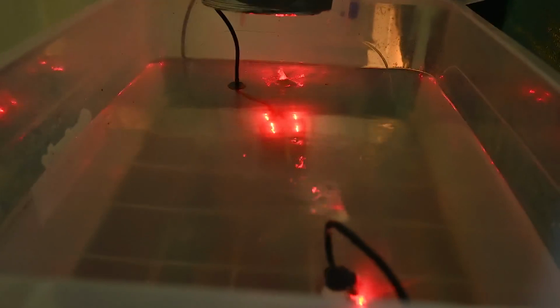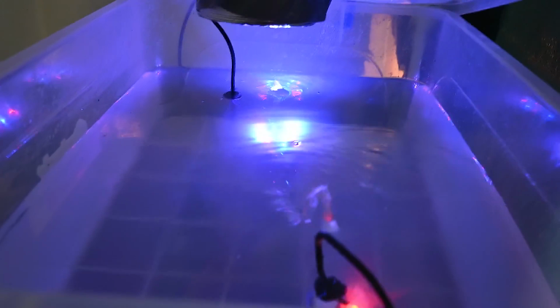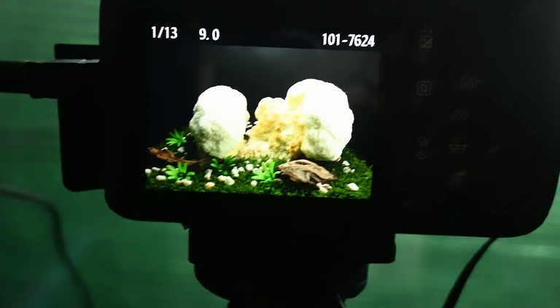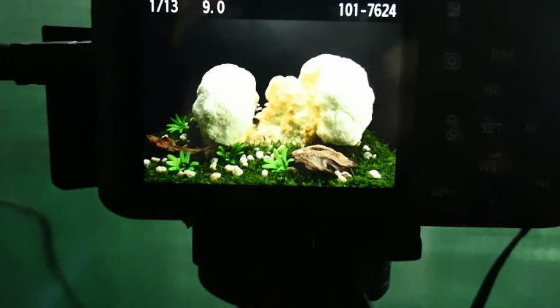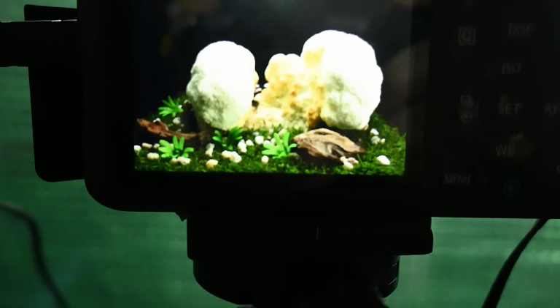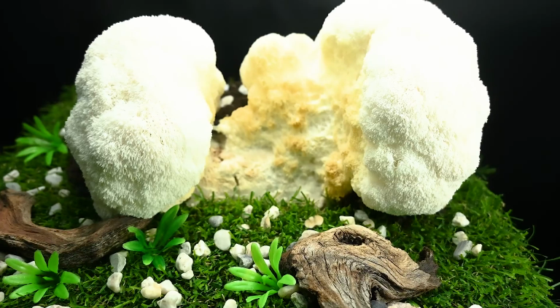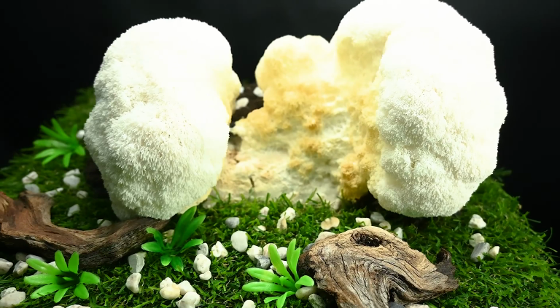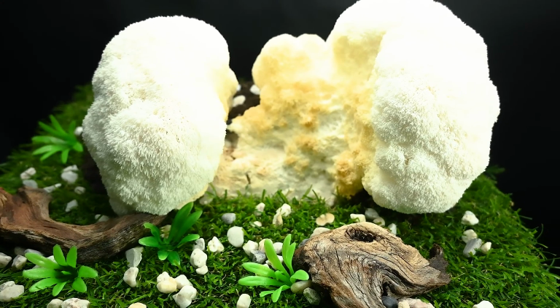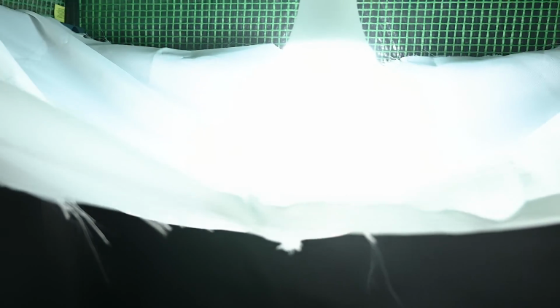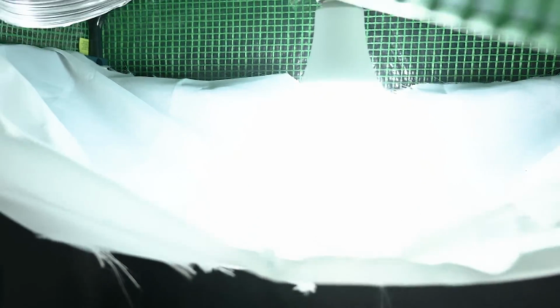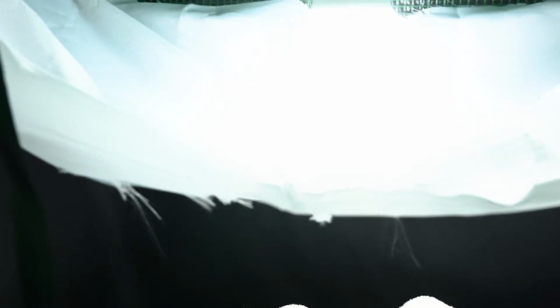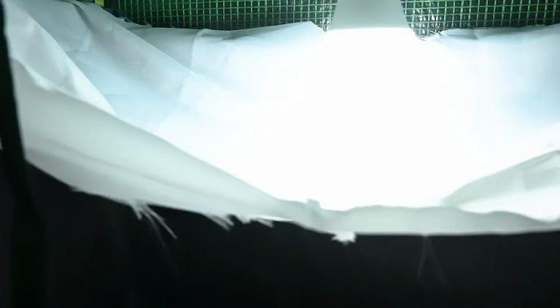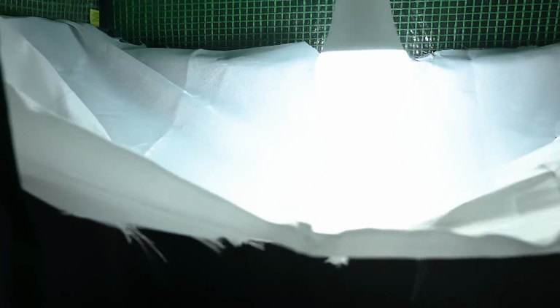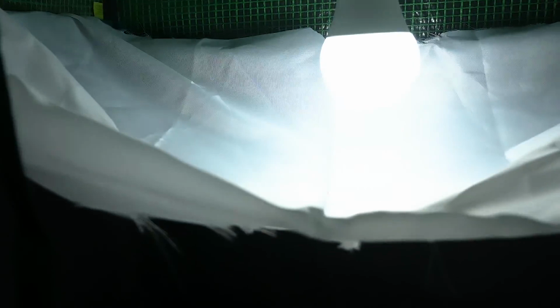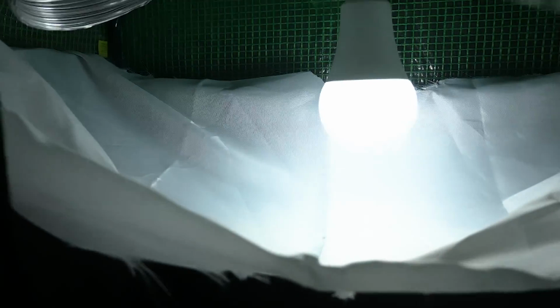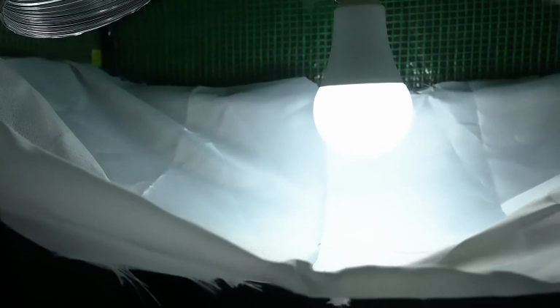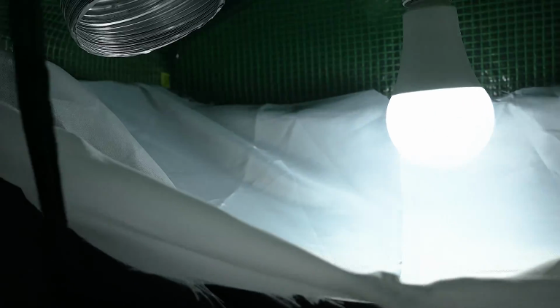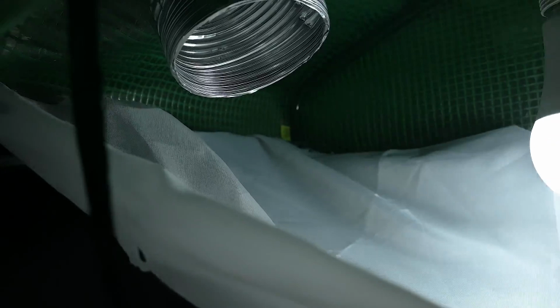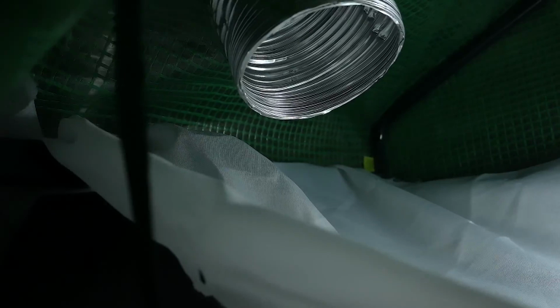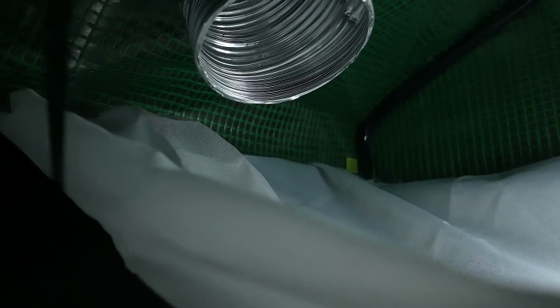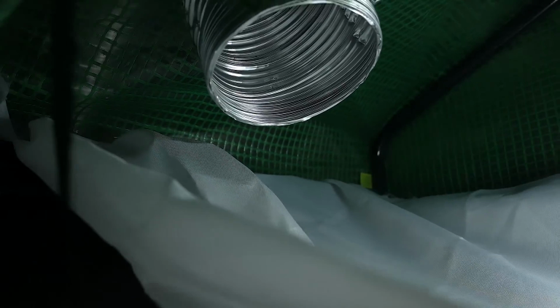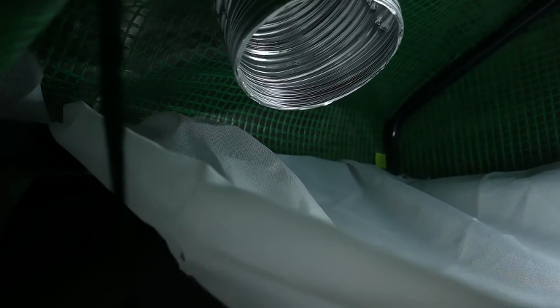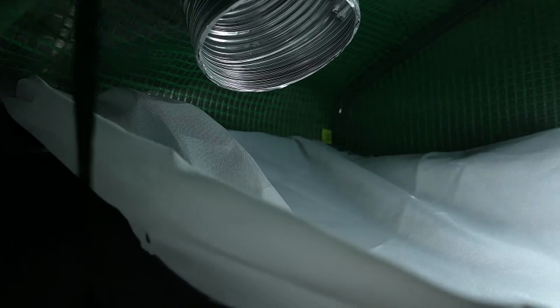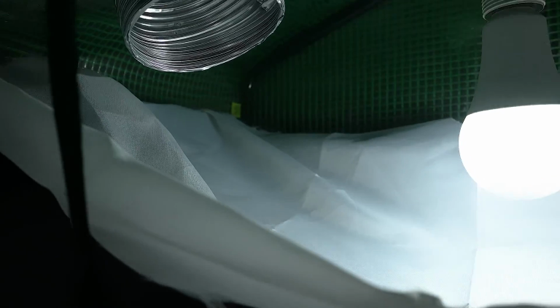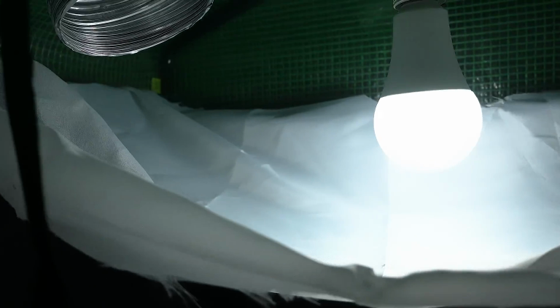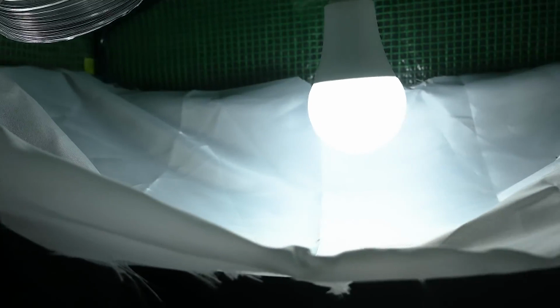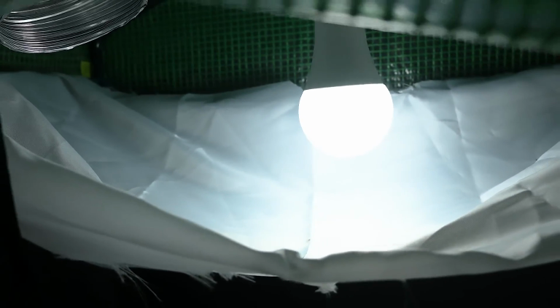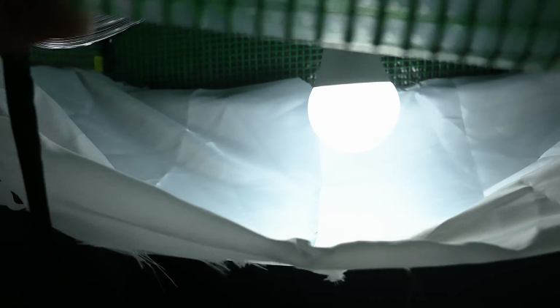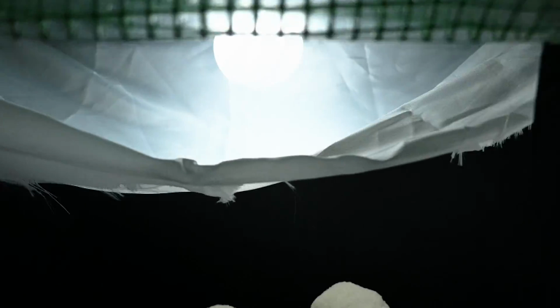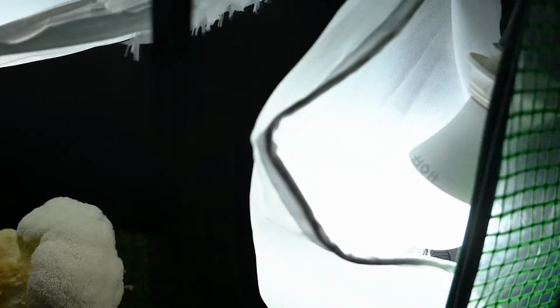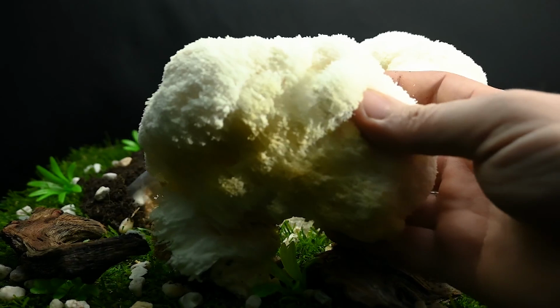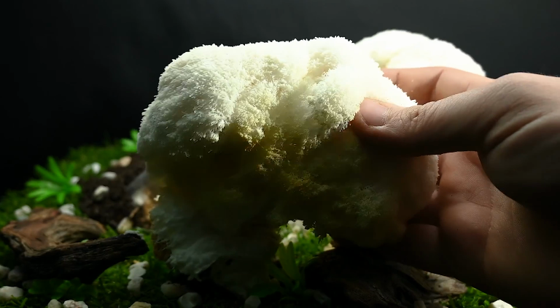The cameras were set to take a picture every two minutes. To light it up I used two light bulbs with DIY light diffusers. The air ducts pushed fresh oxygen with high humidity inside the tent so I could provide the best environment for the mushrooms to grow.